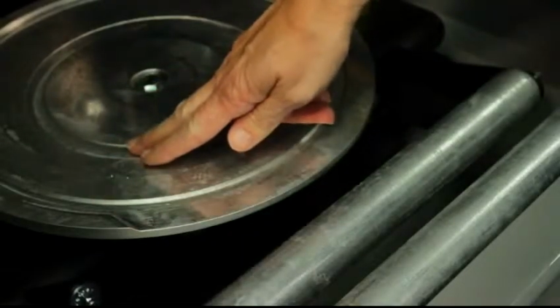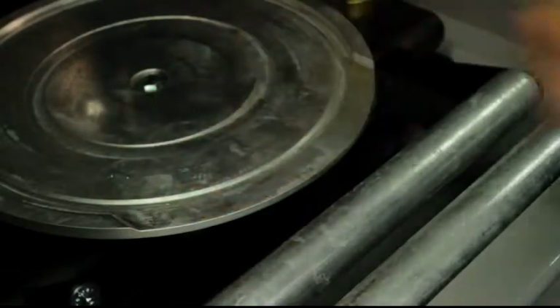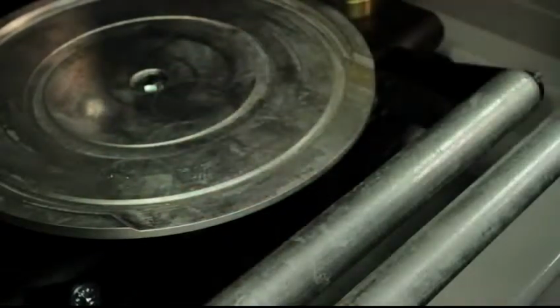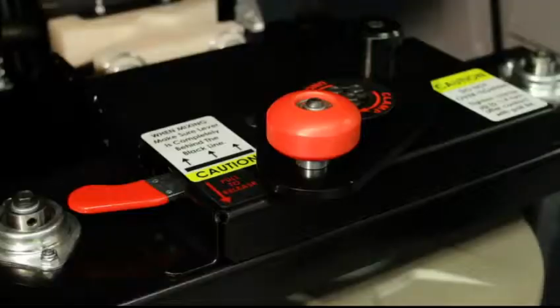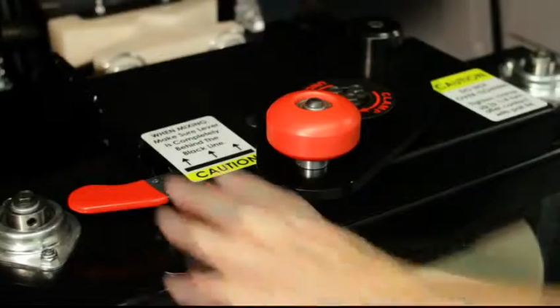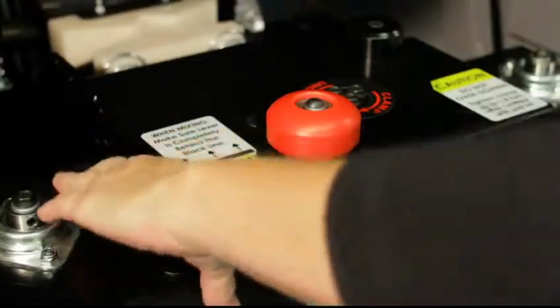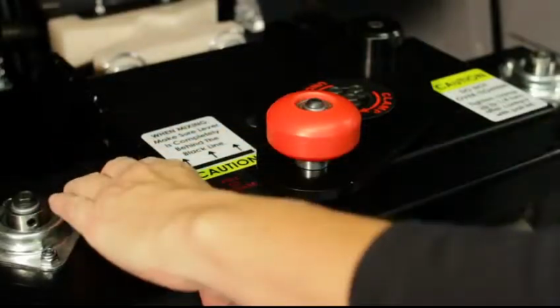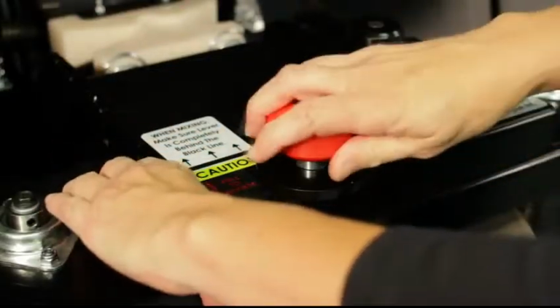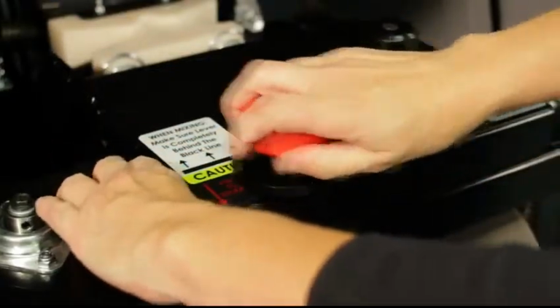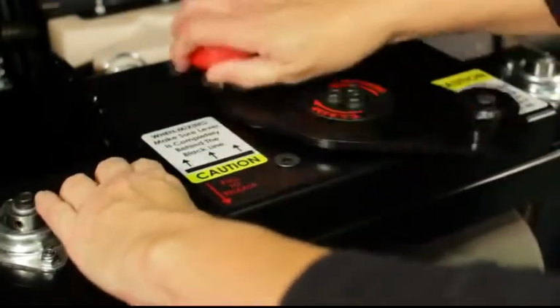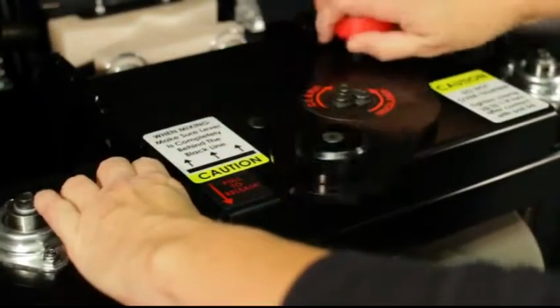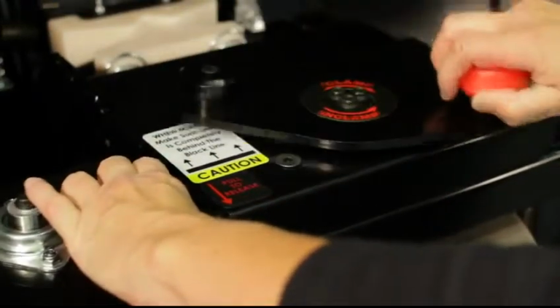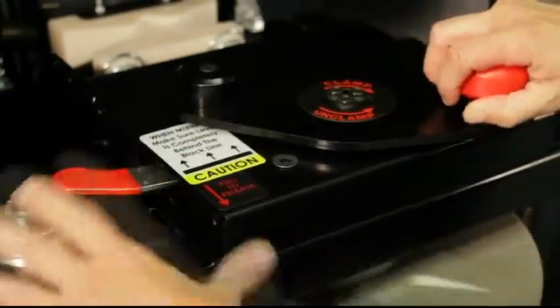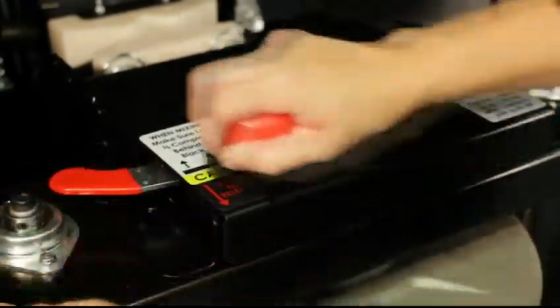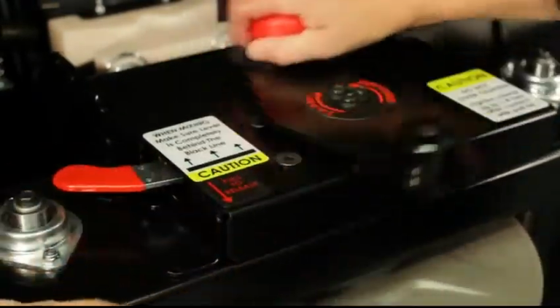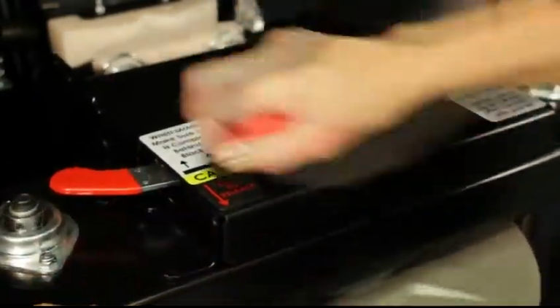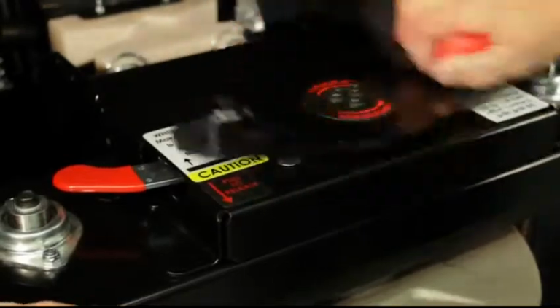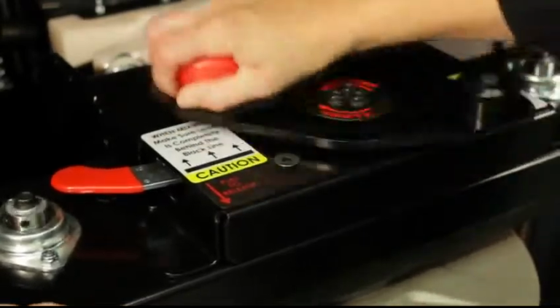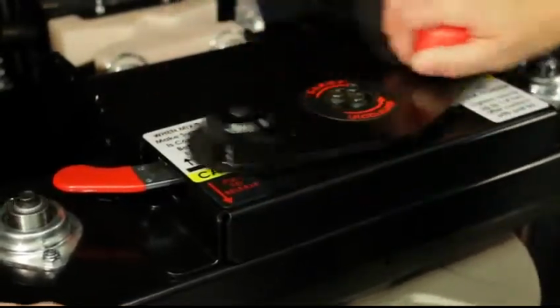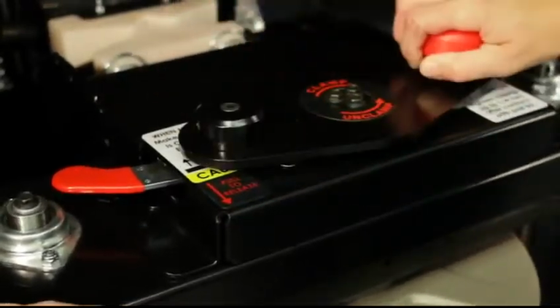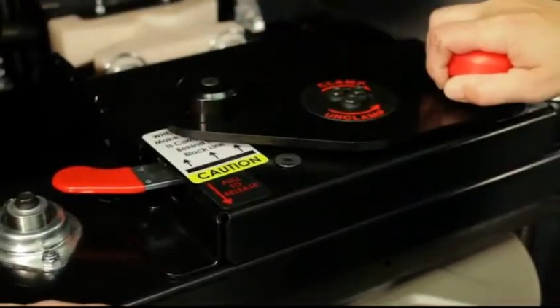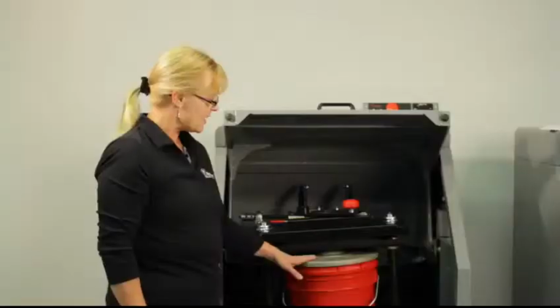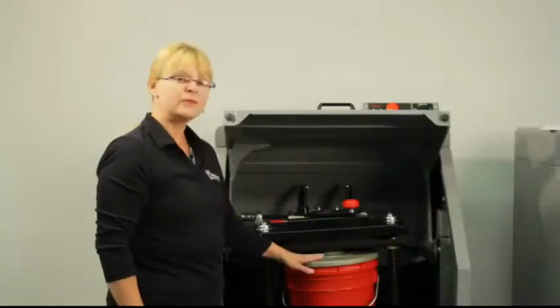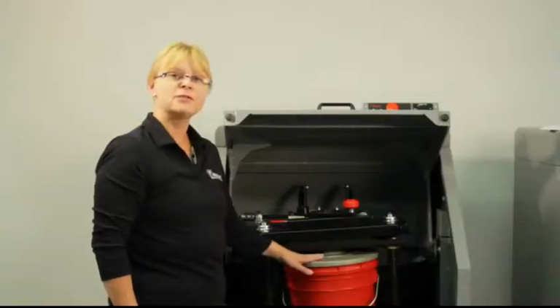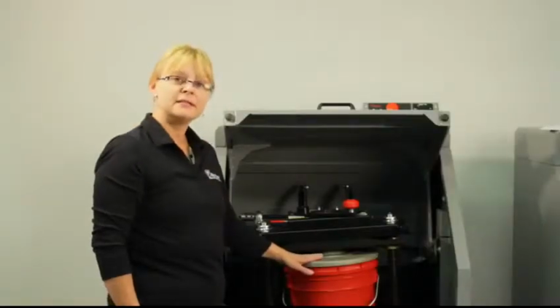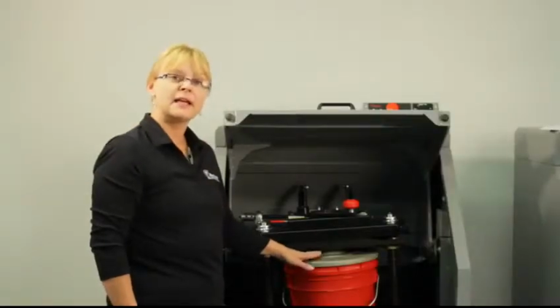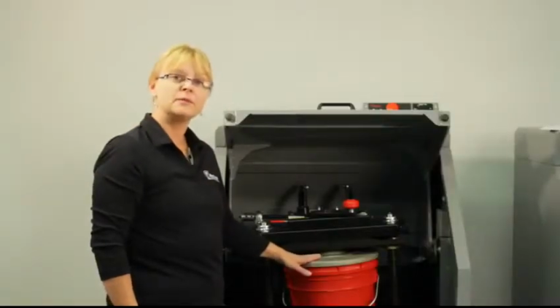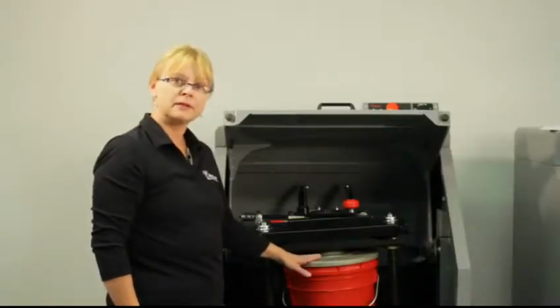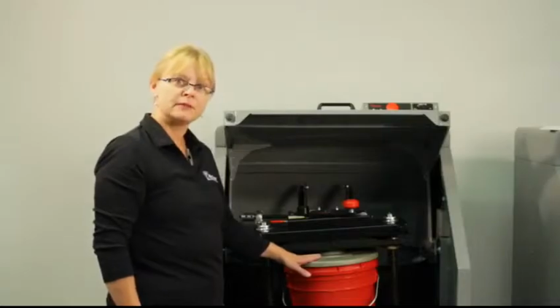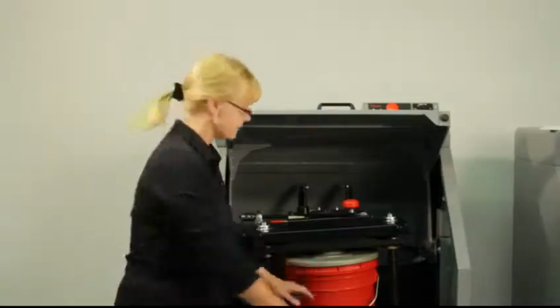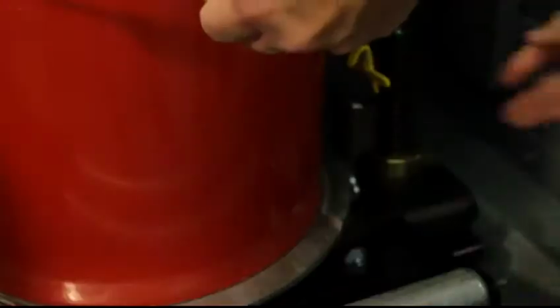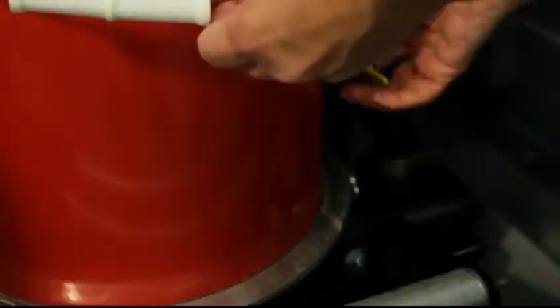Then you release the clamp mechanism right here, and turn the clamp clockwise to lock it until it's snug. Don't forget to tighten the handle with the bail spring, just like this.